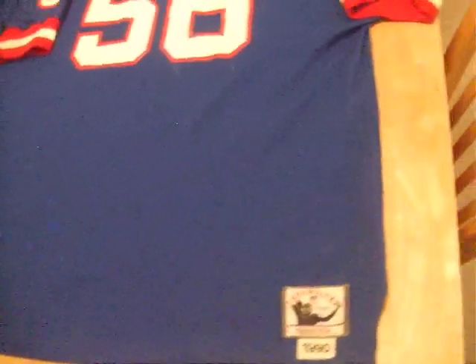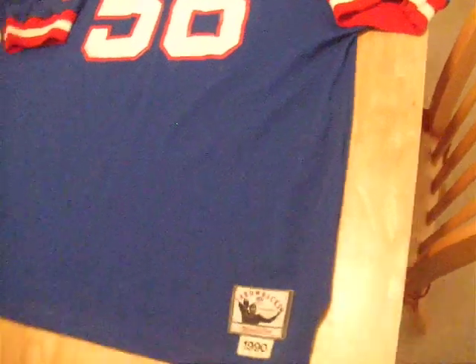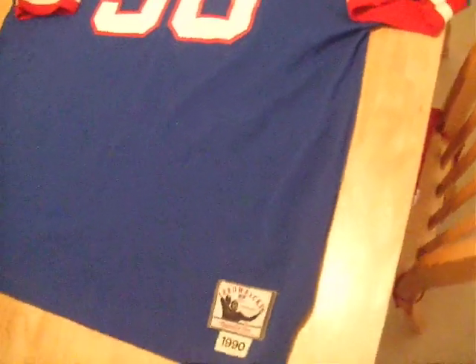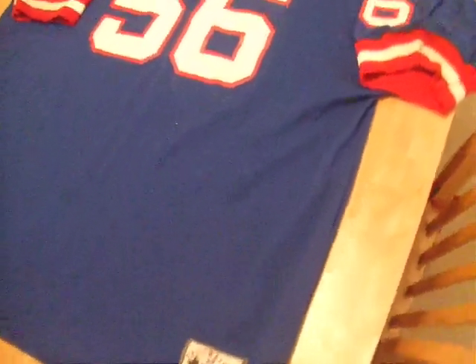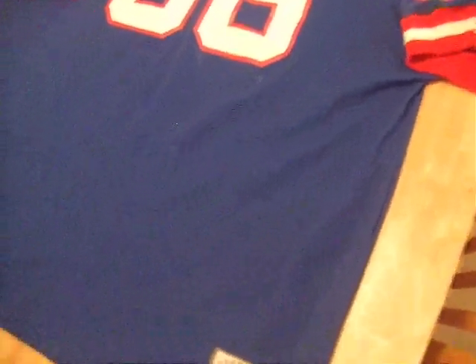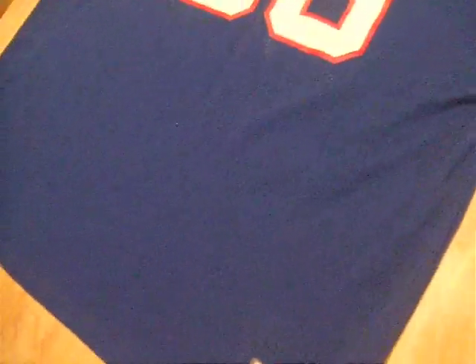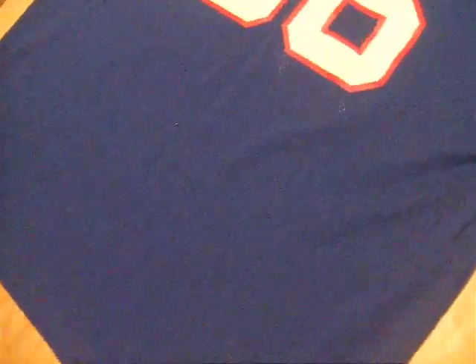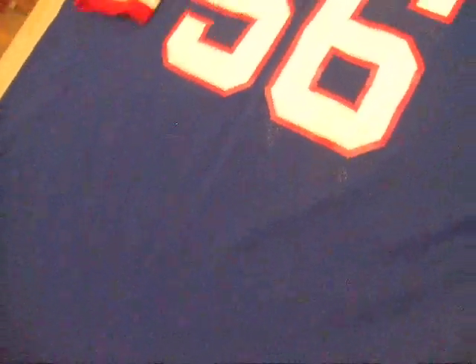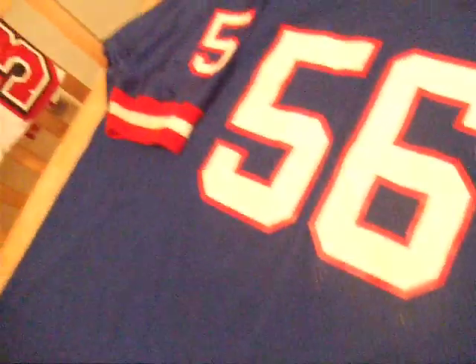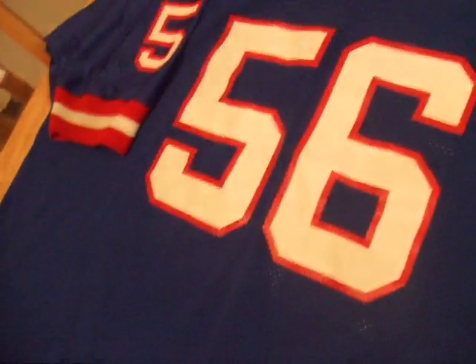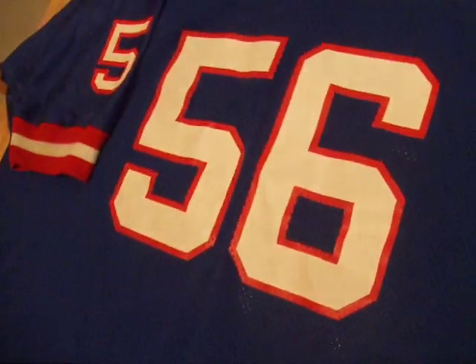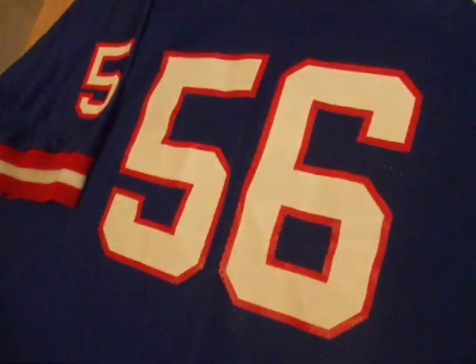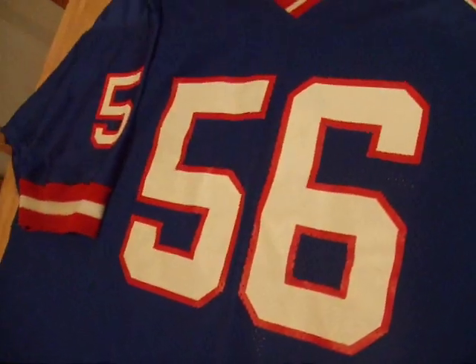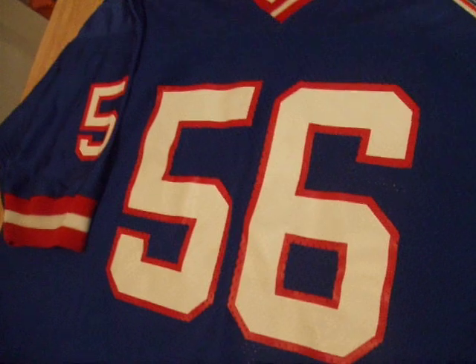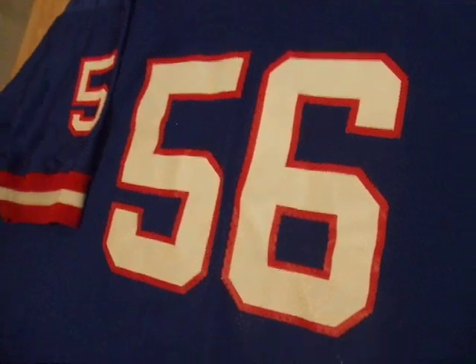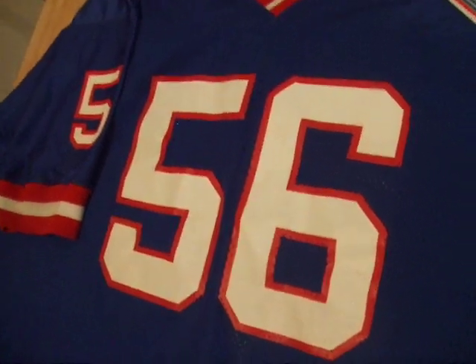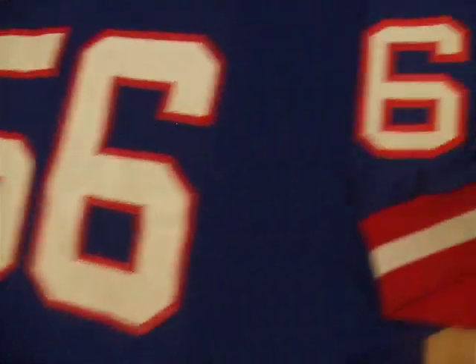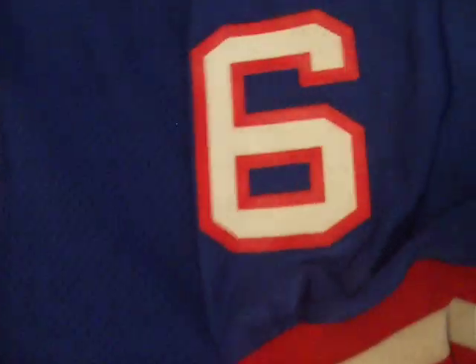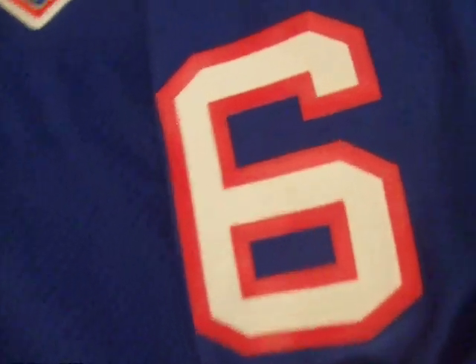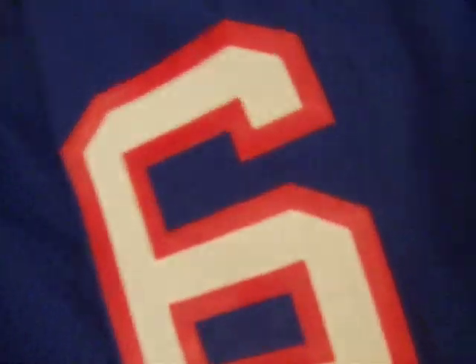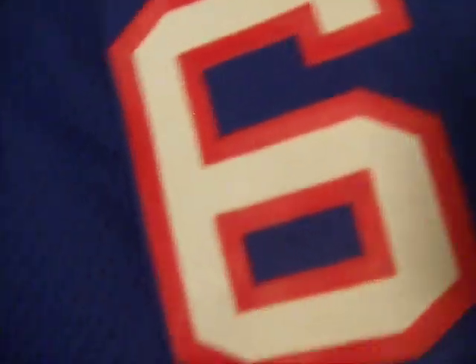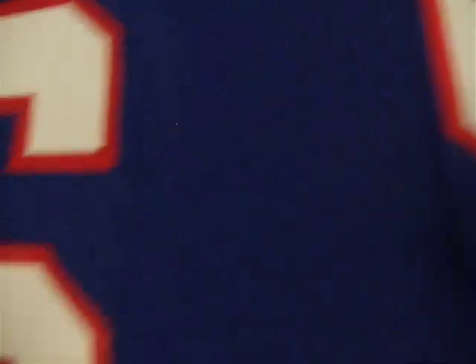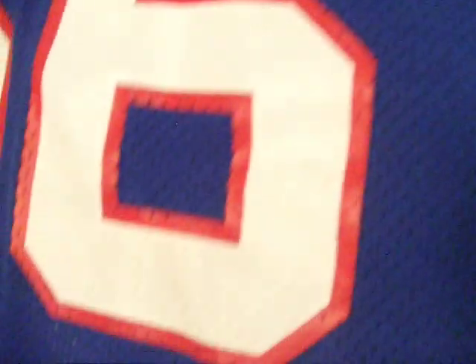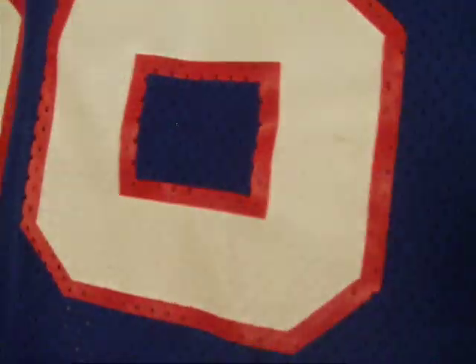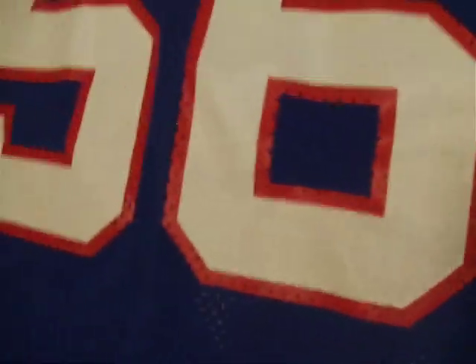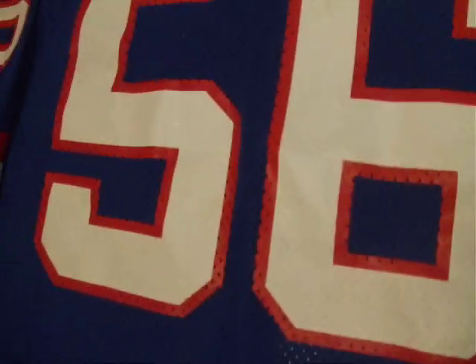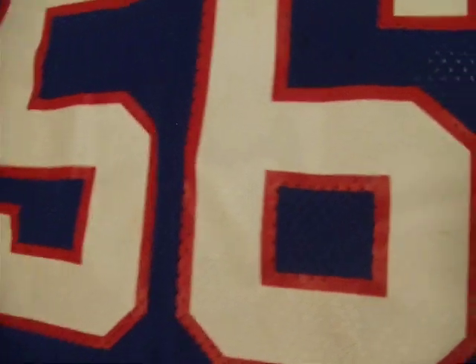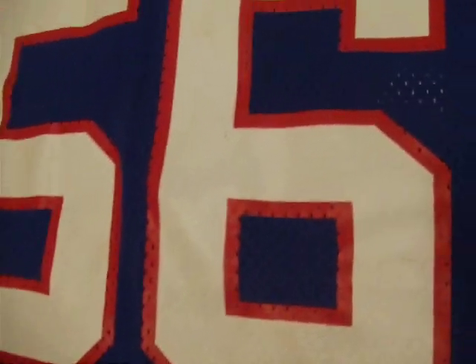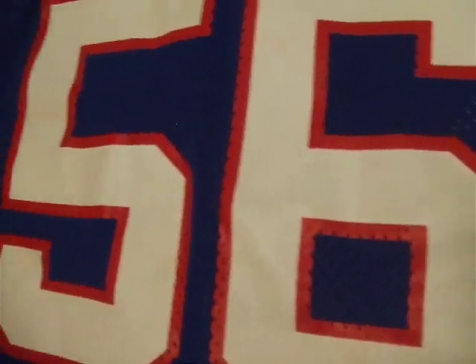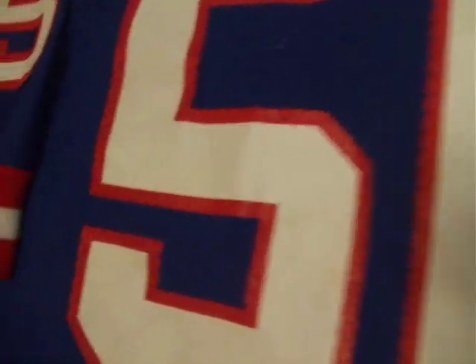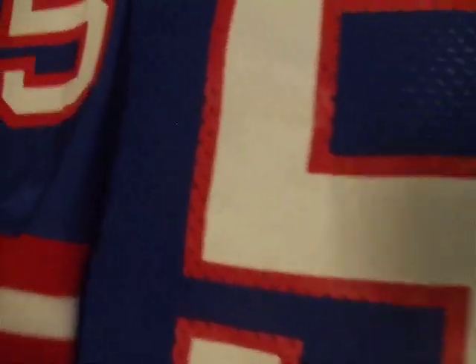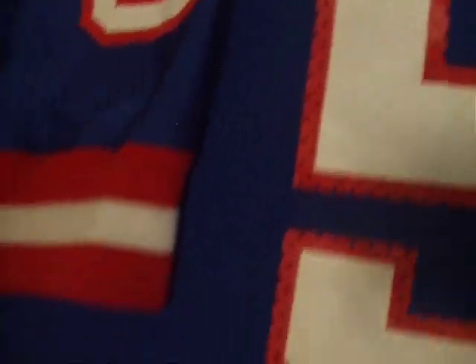Anybody that knows anything: the Giants jerseys, up until the time they changed, were all silkscreen. As you can see here — silkscreen, folks. The jersey is very nice.